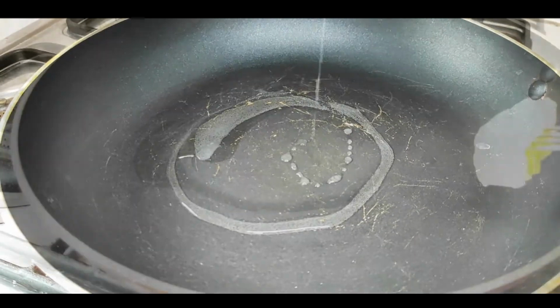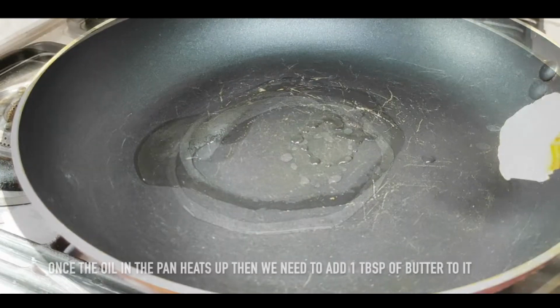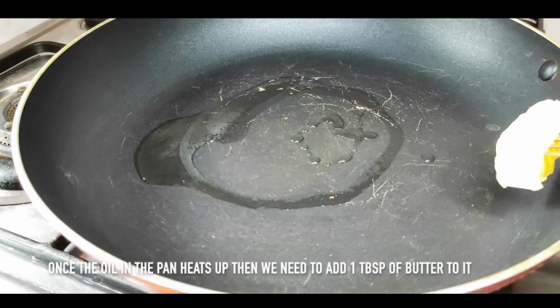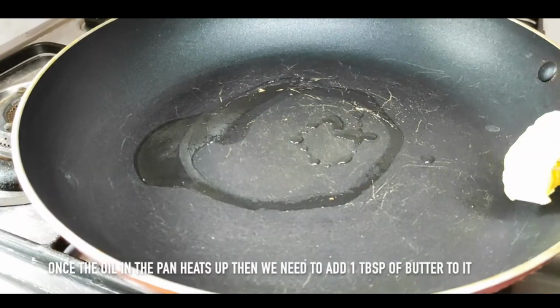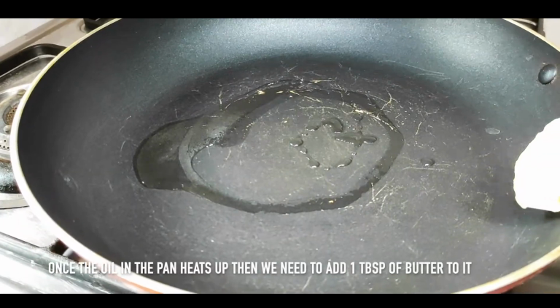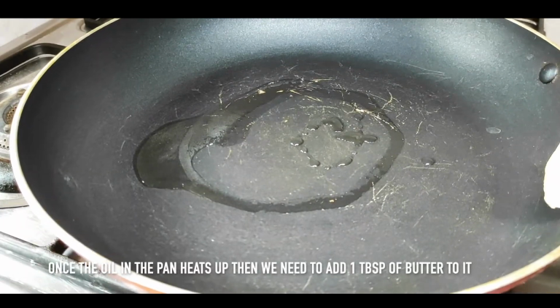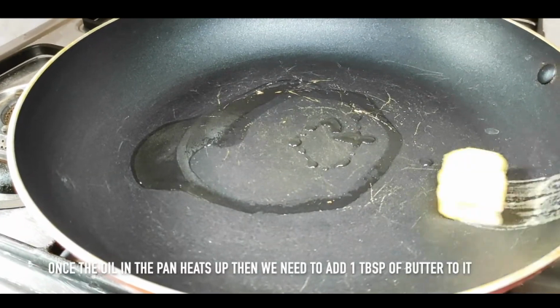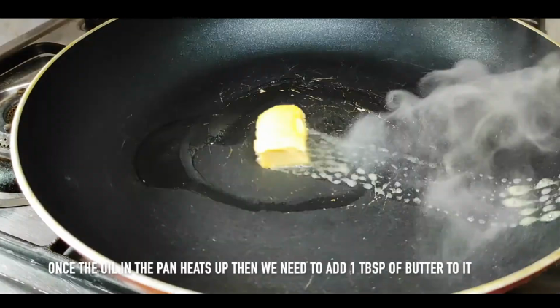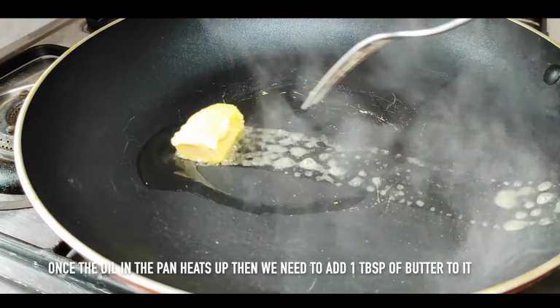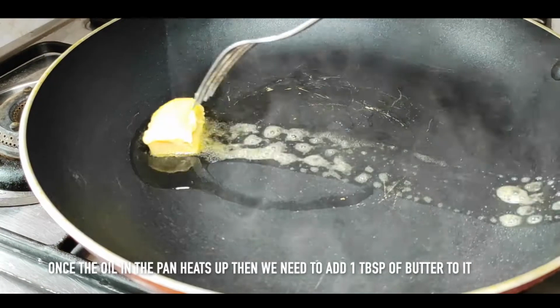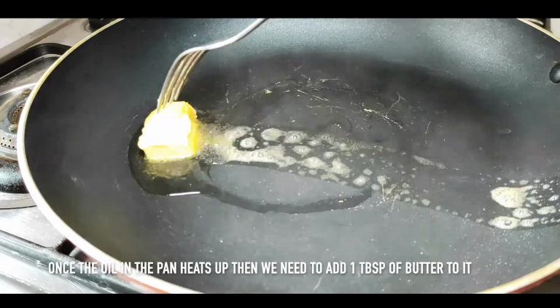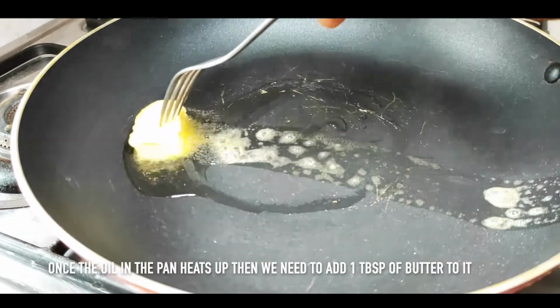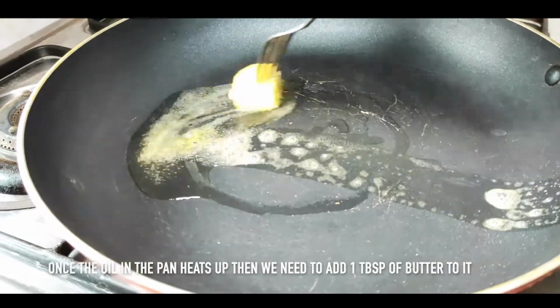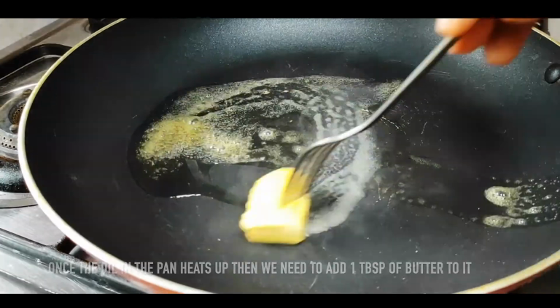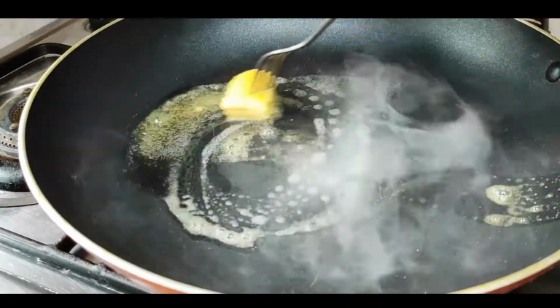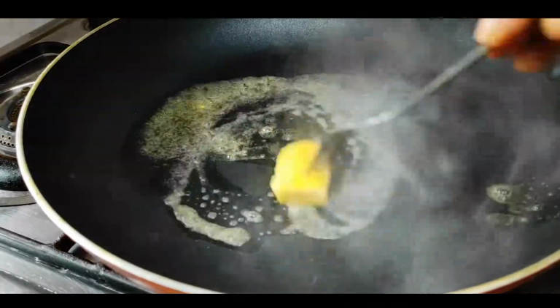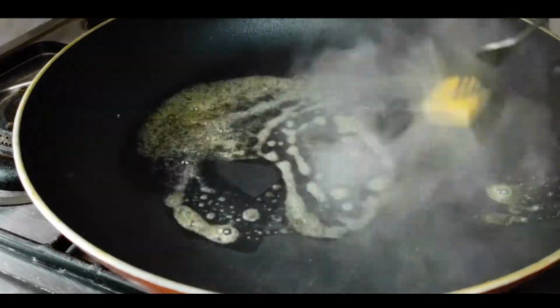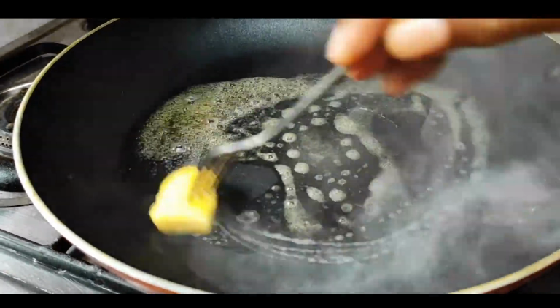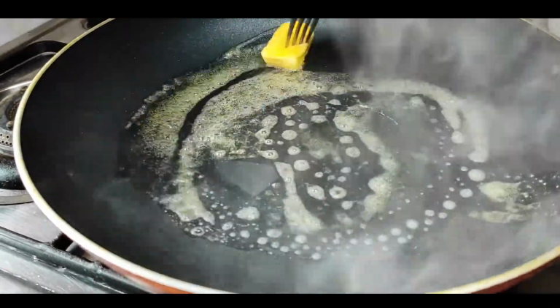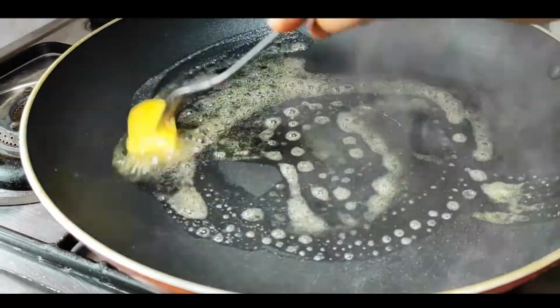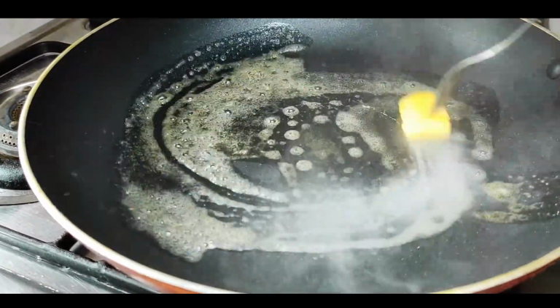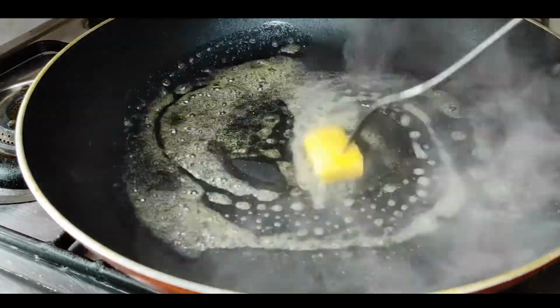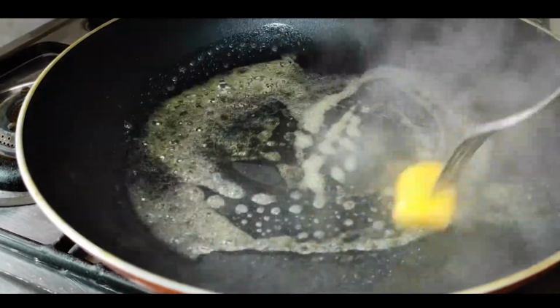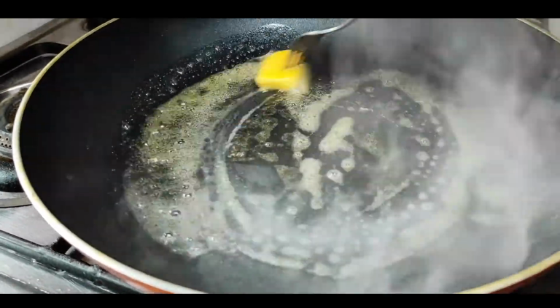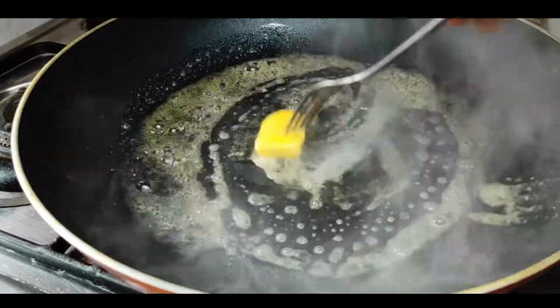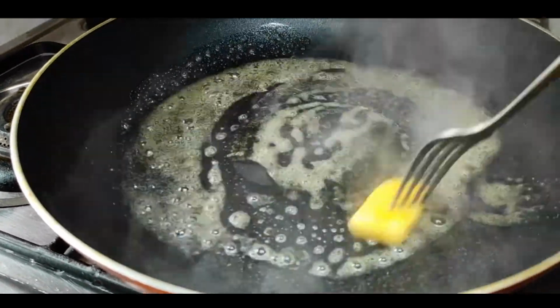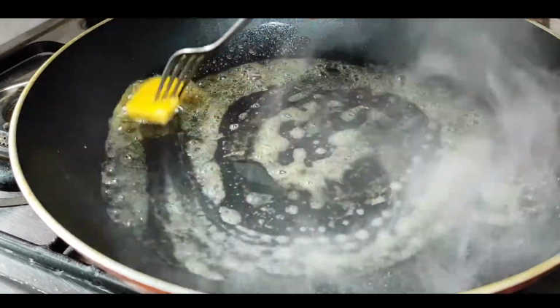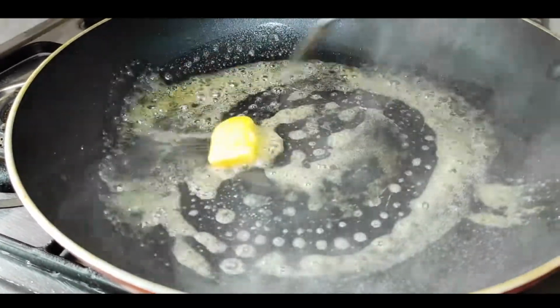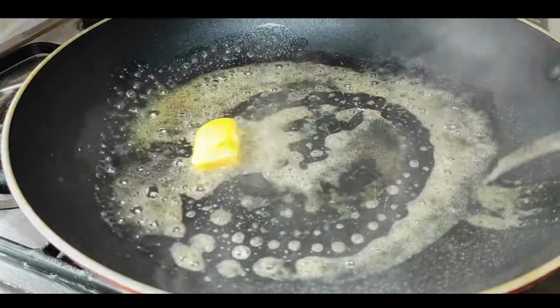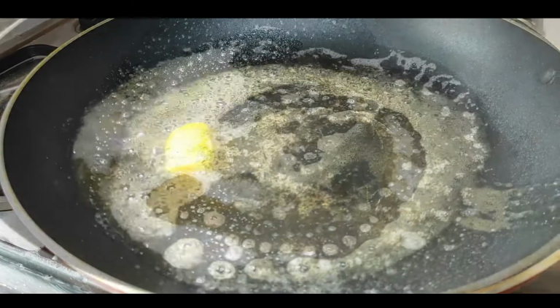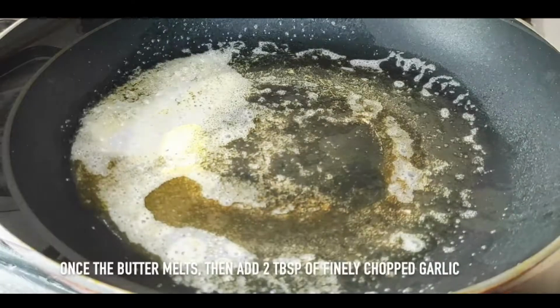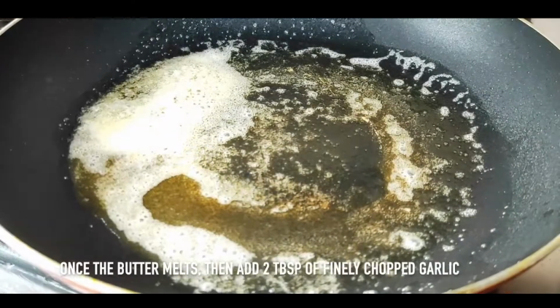When it is hot, we will add butter — 1 tablespoon of butter. Now the butter is hot.